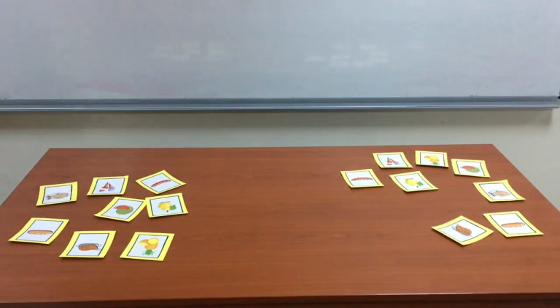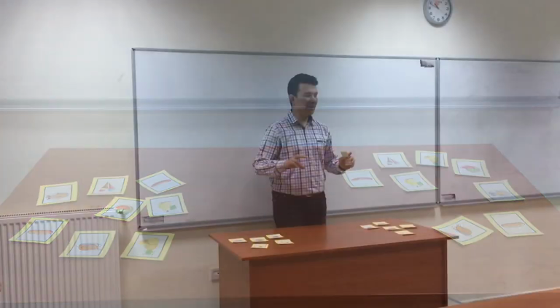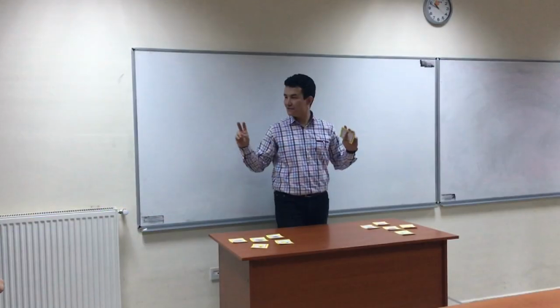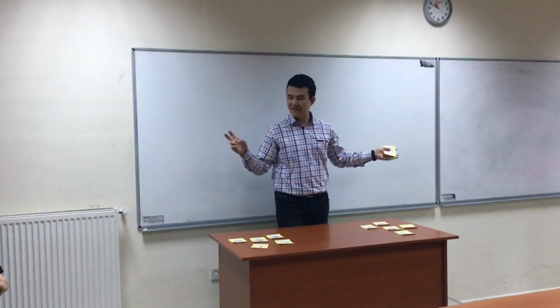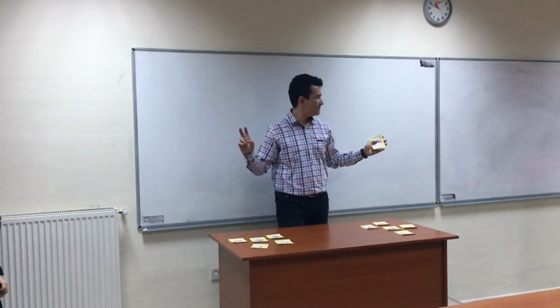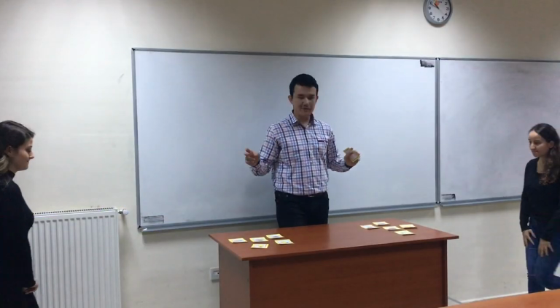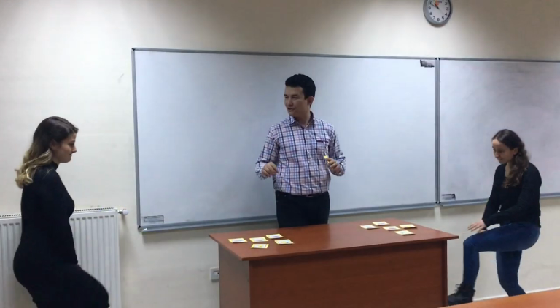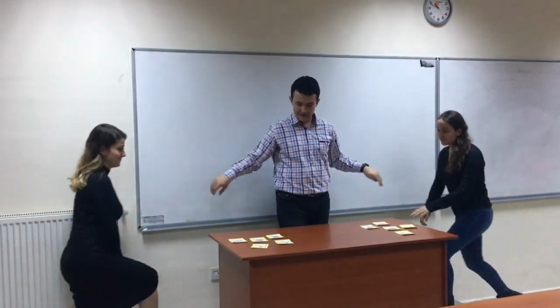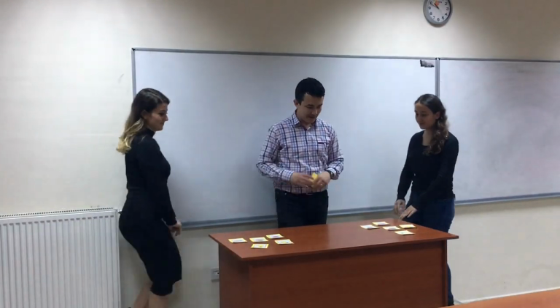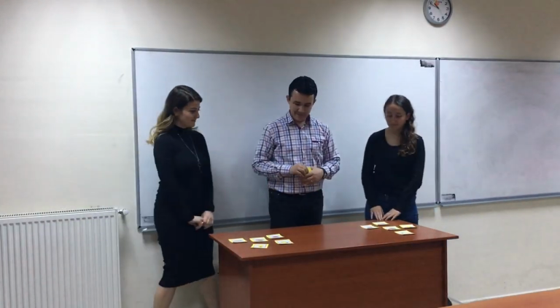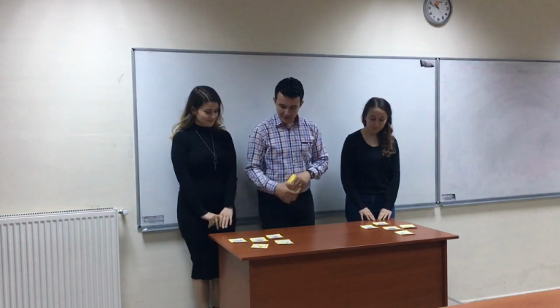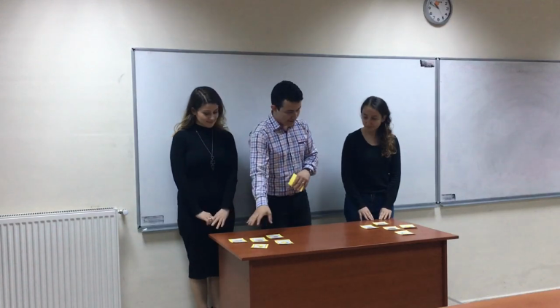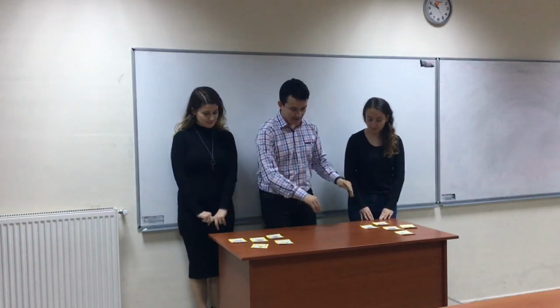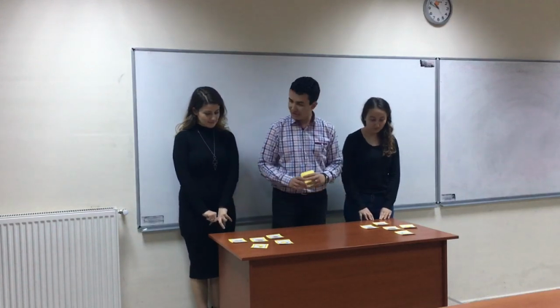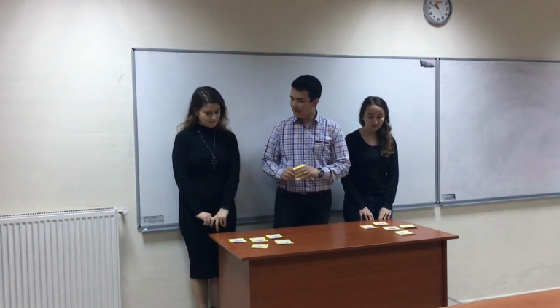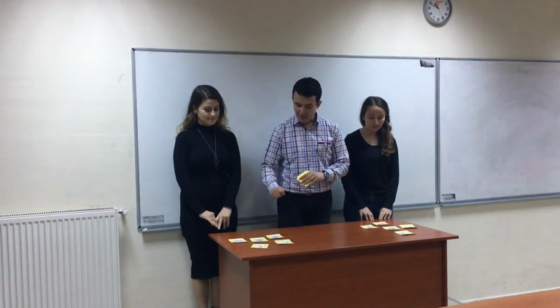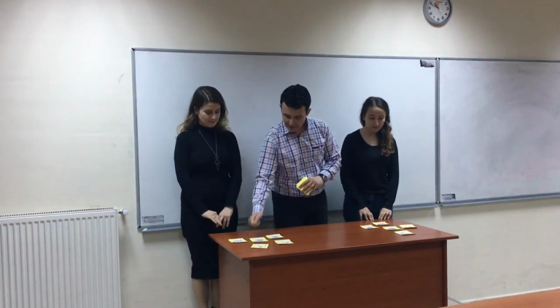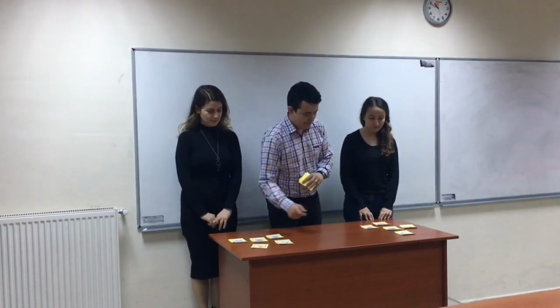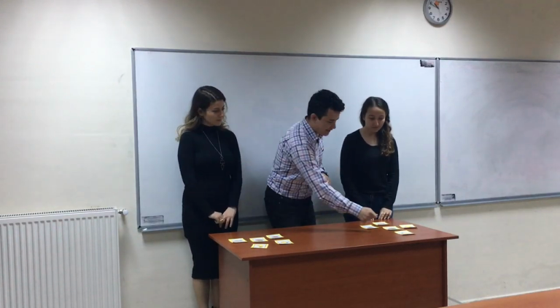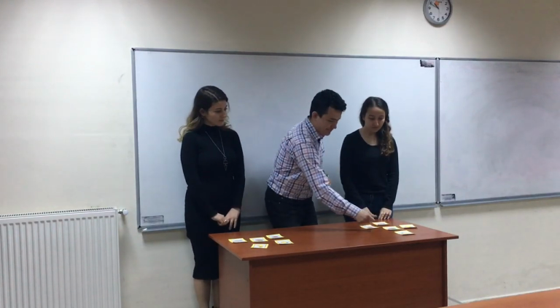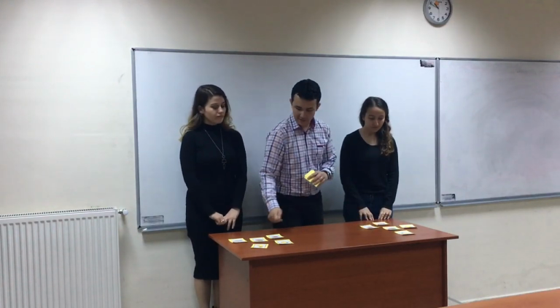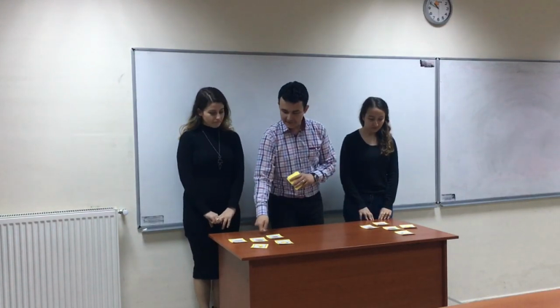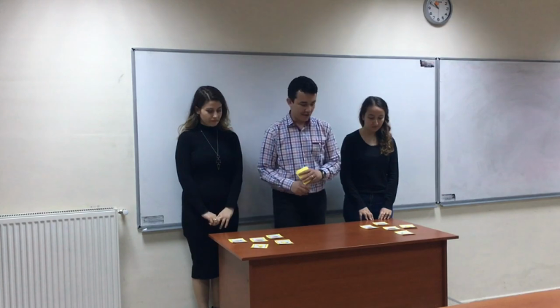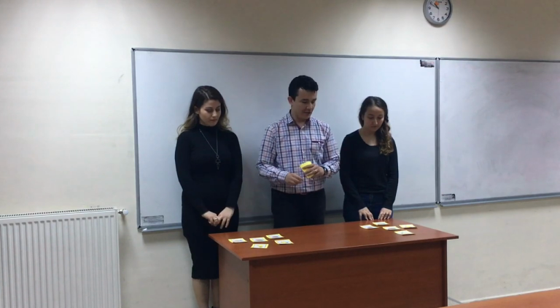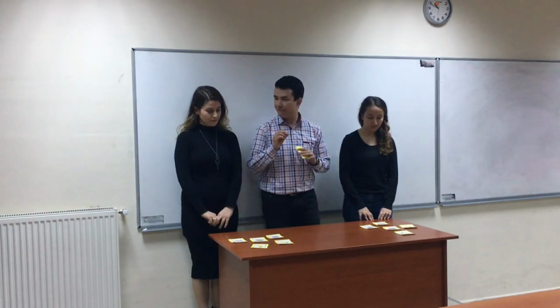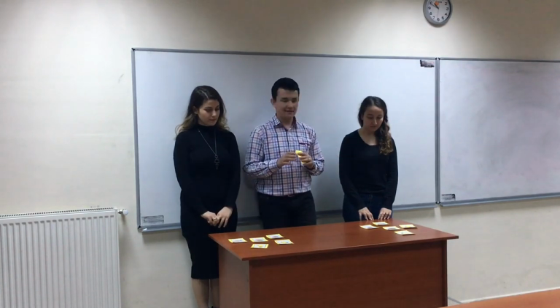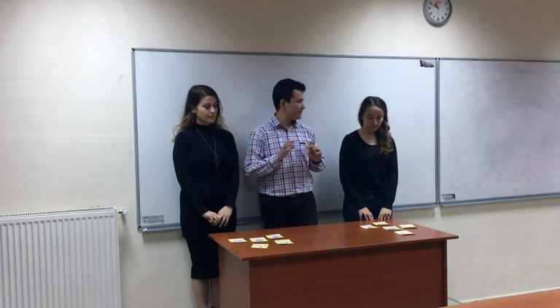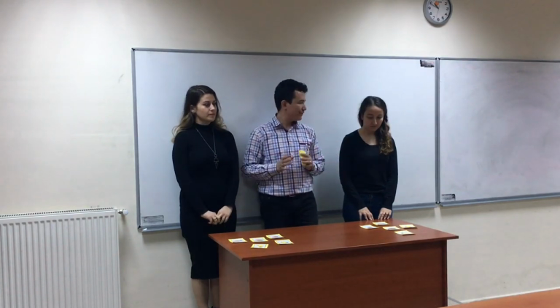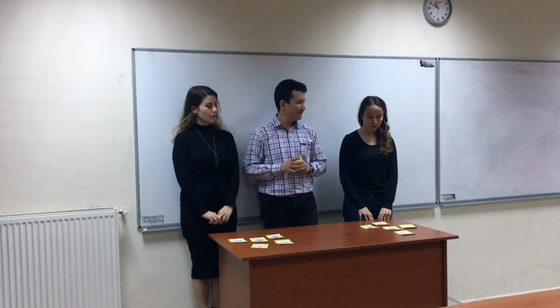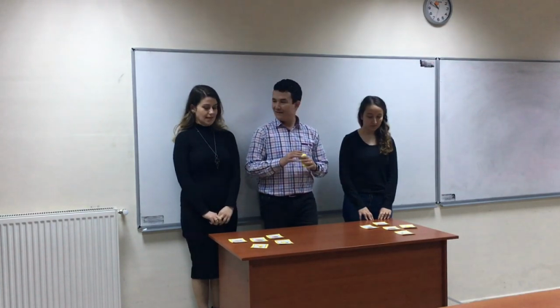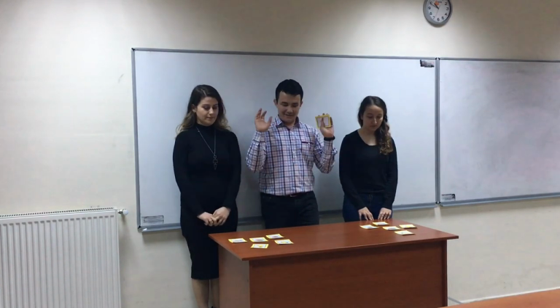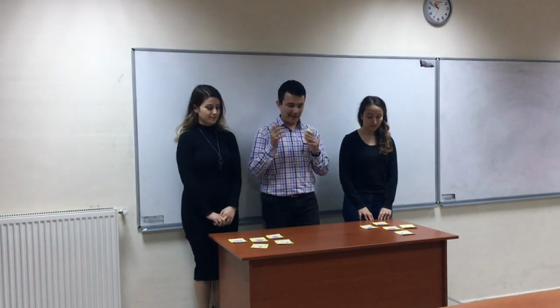I need two students from each group to come here. Look at the cards. I will add a card and you will find what is more. Turn back.